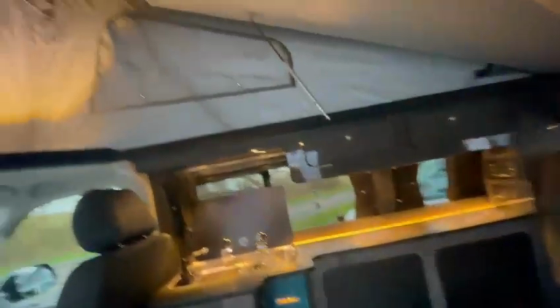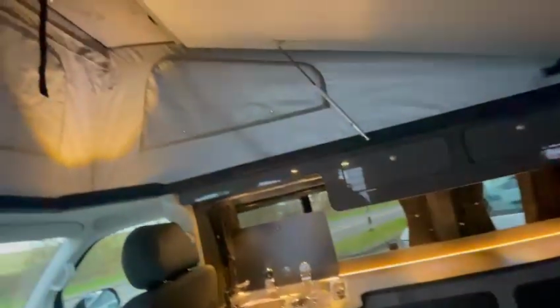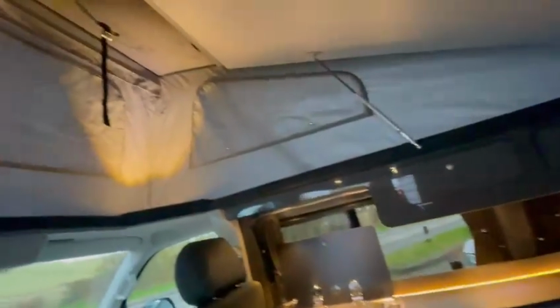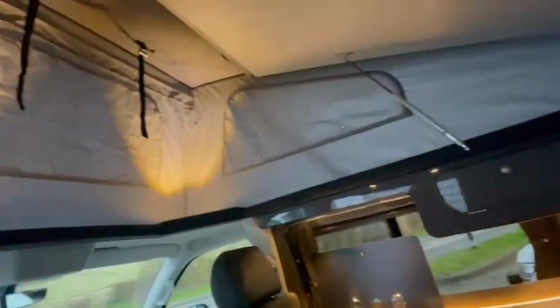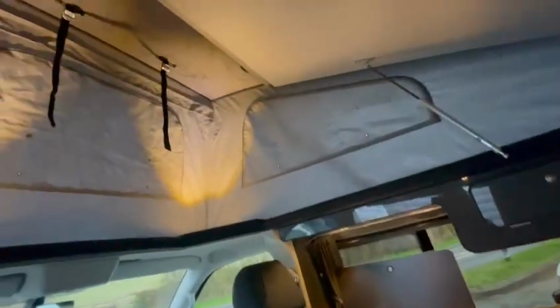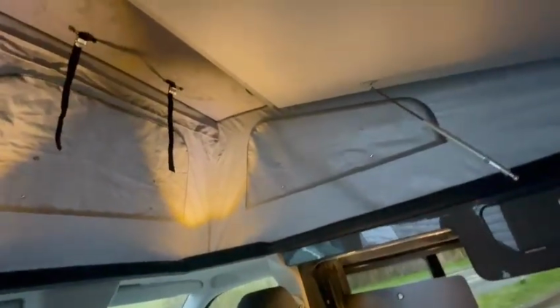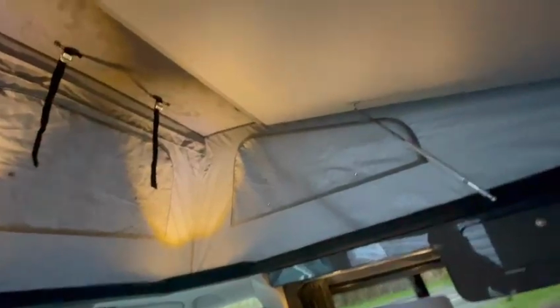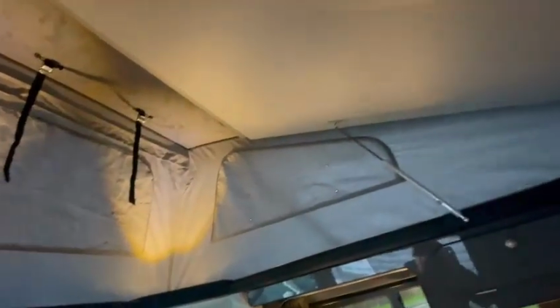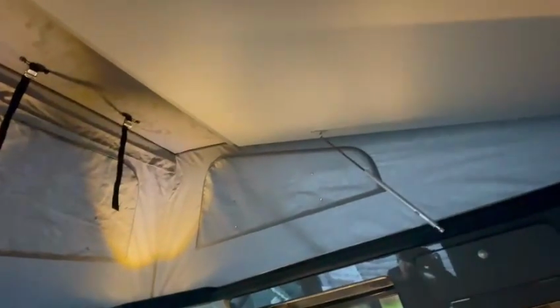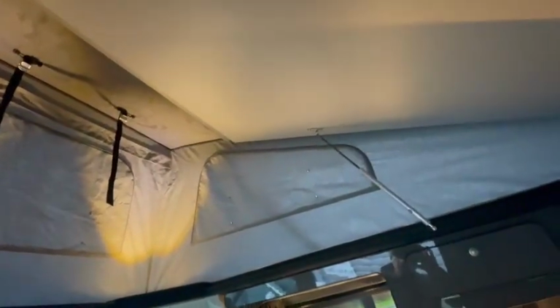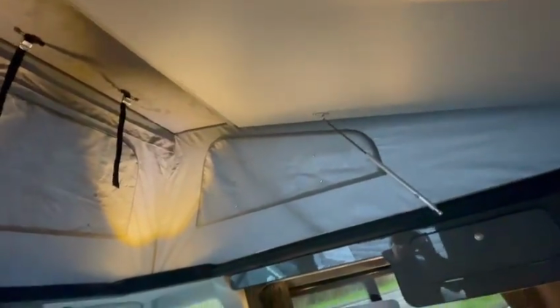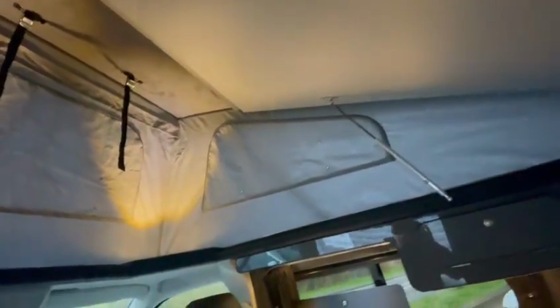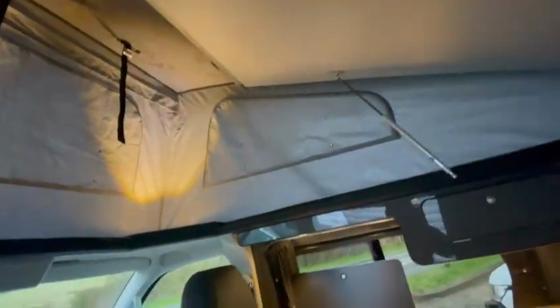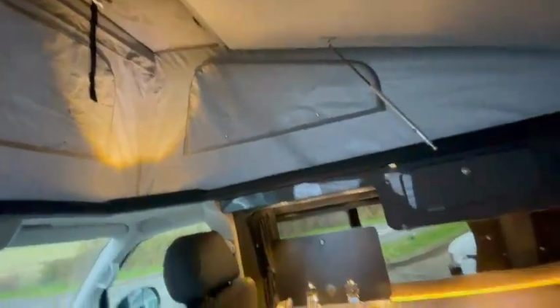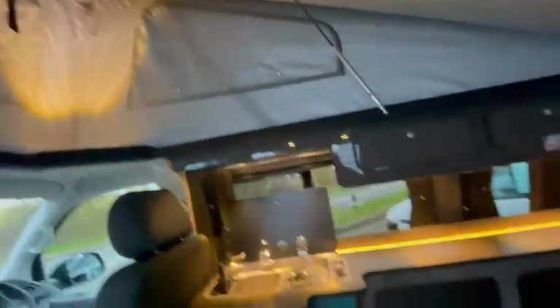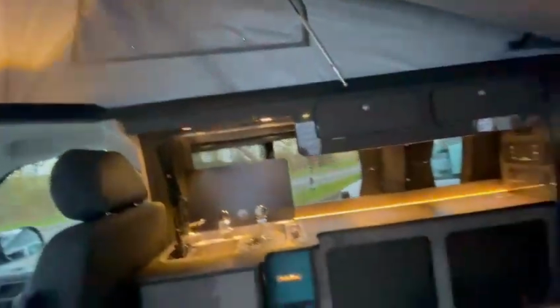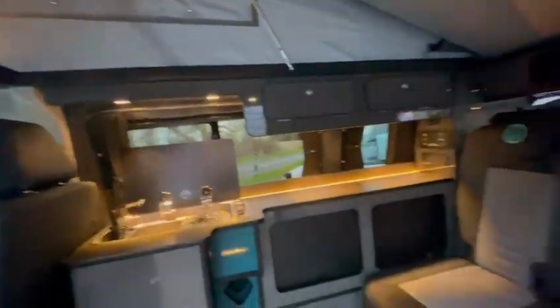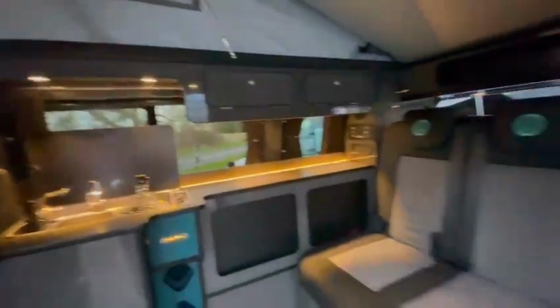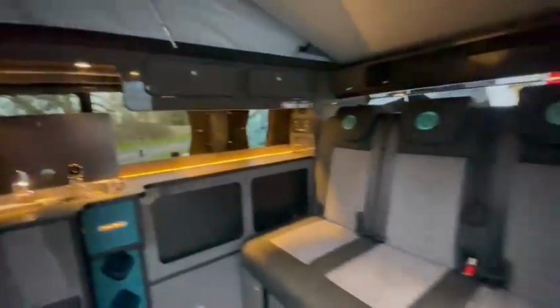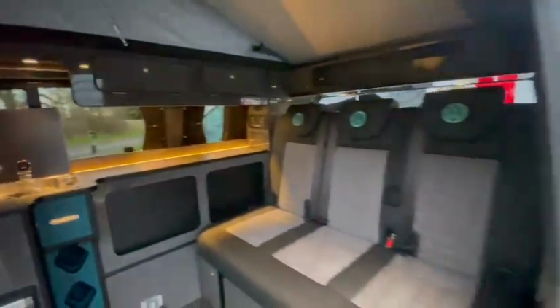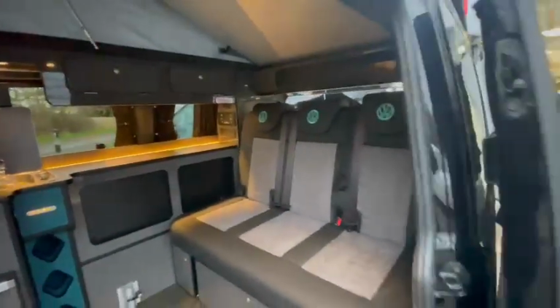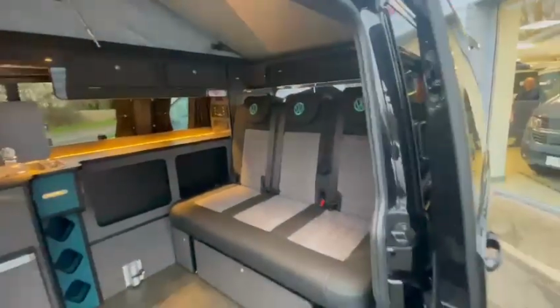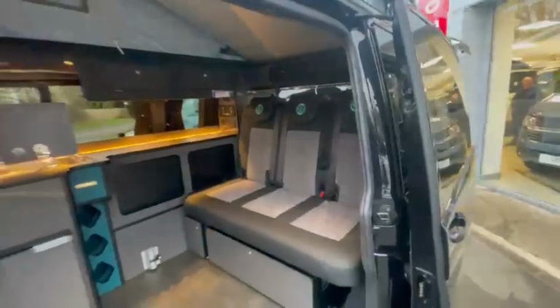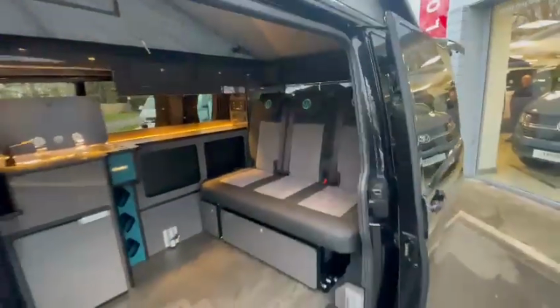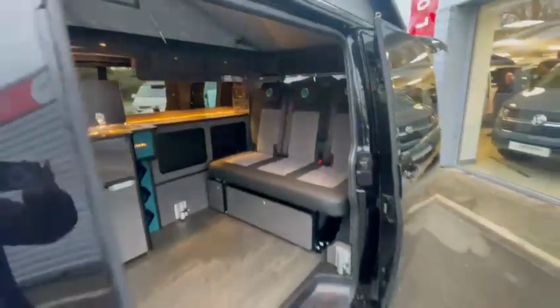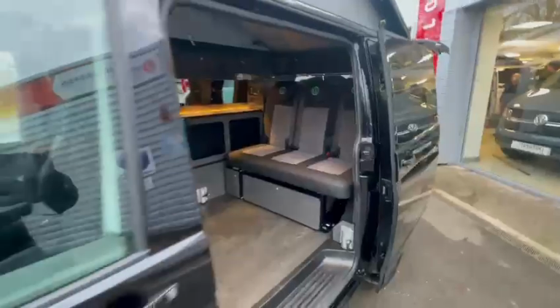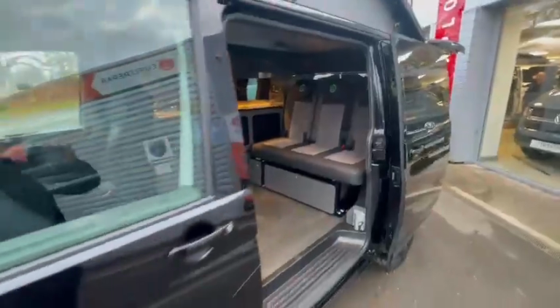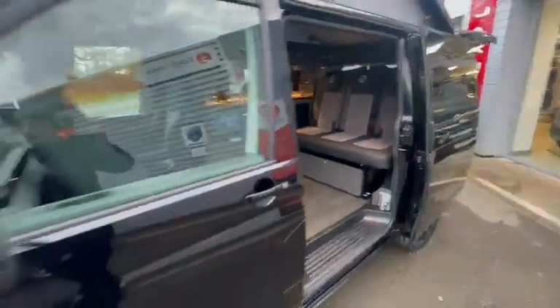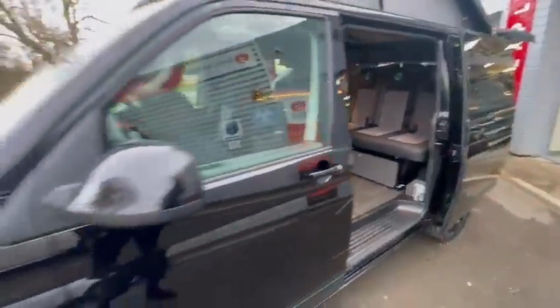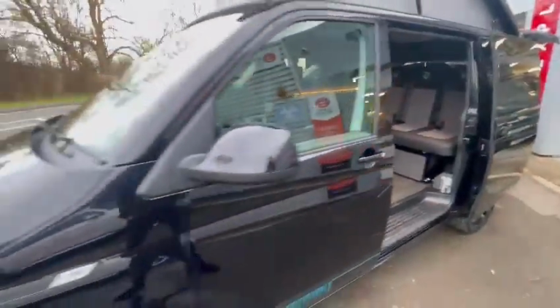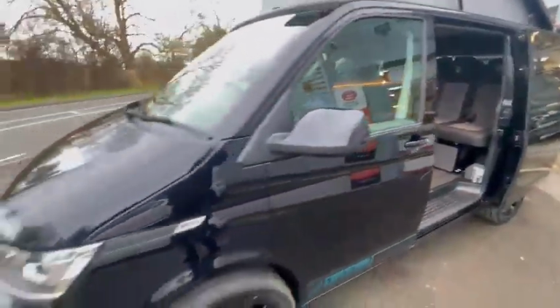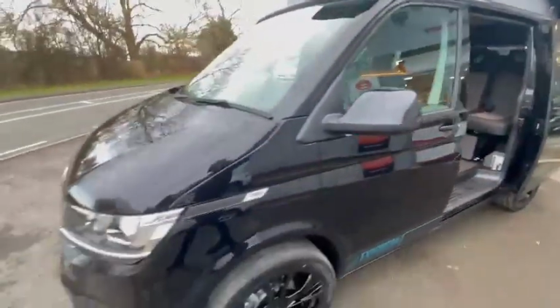You've got a full pop top roof with the elevating roof bed, so it is a four berth van. This one is now on site with us and able to be viewed.